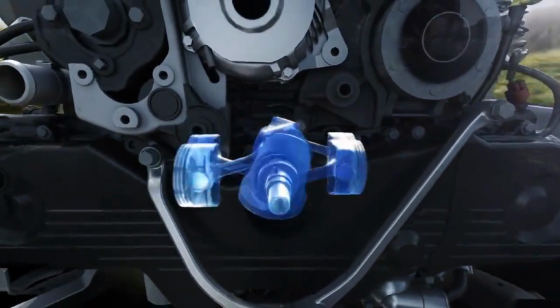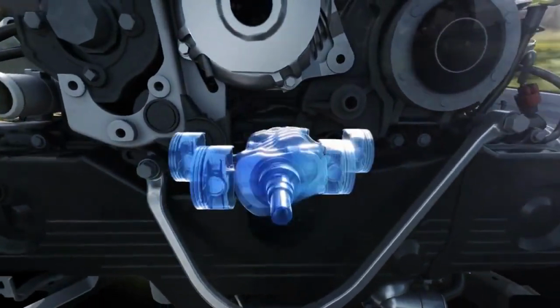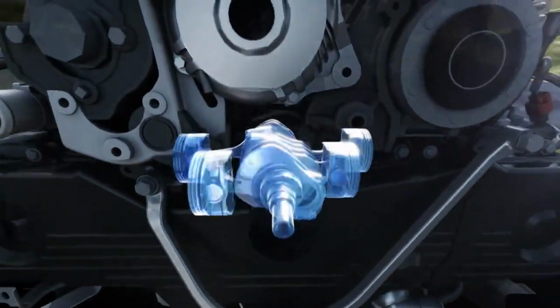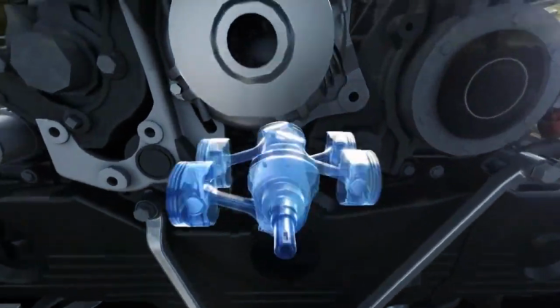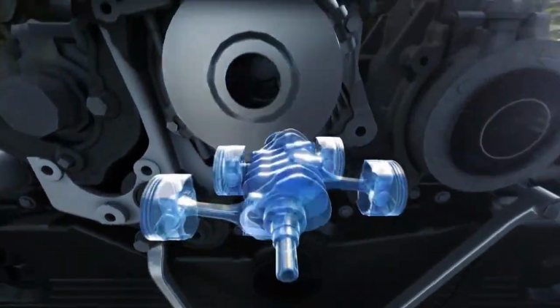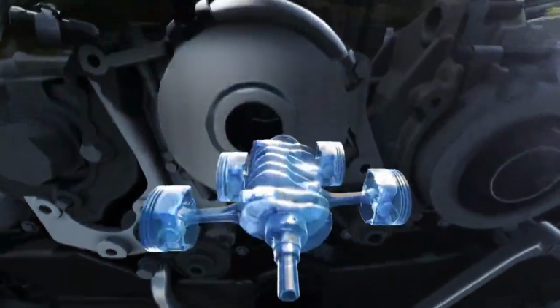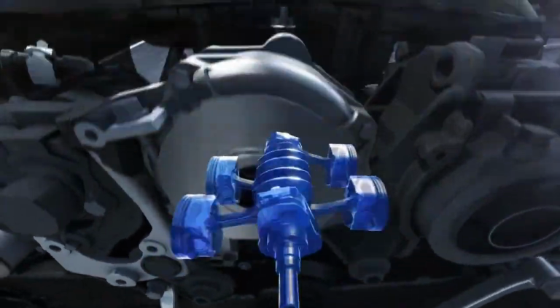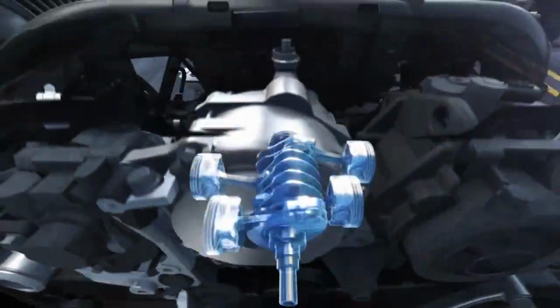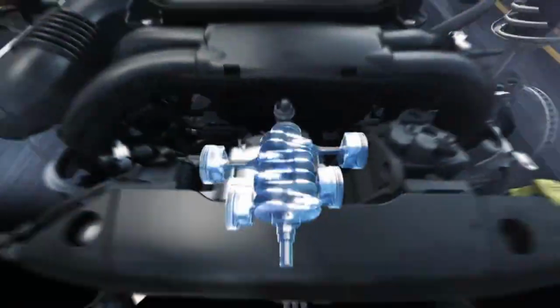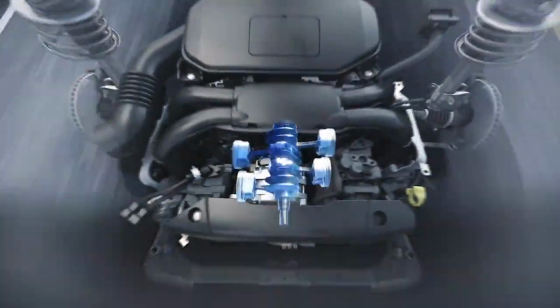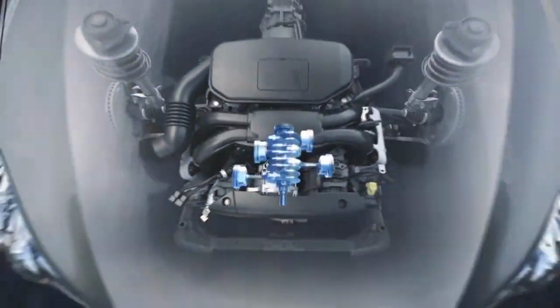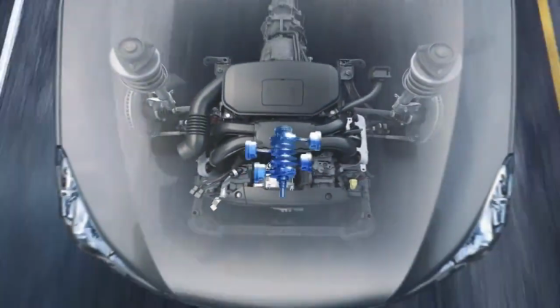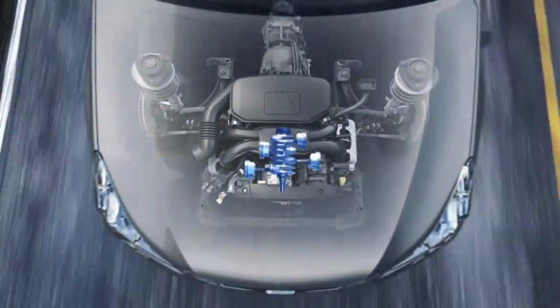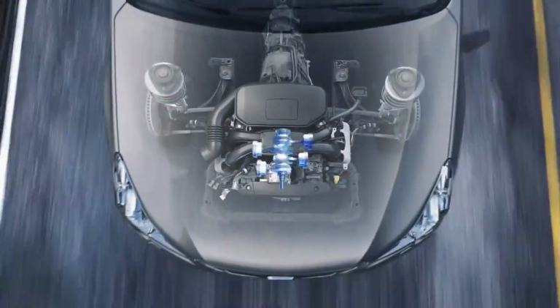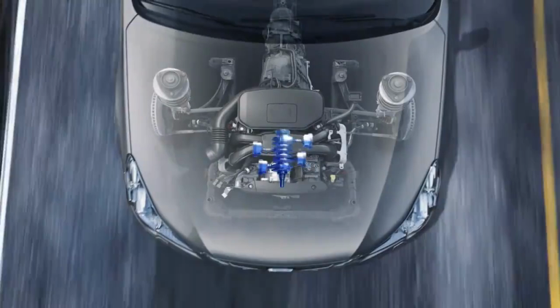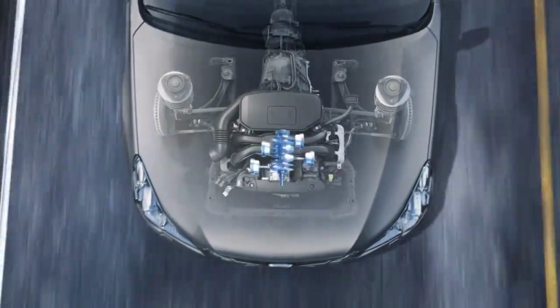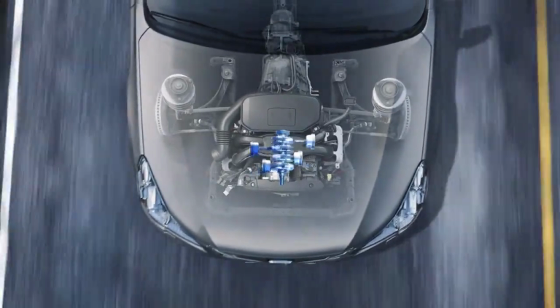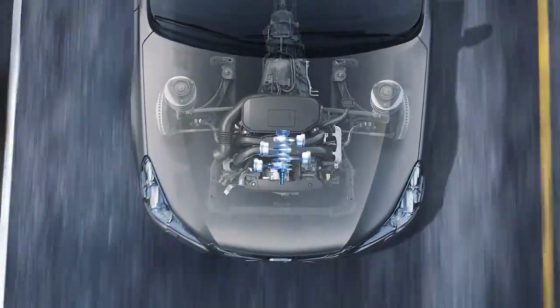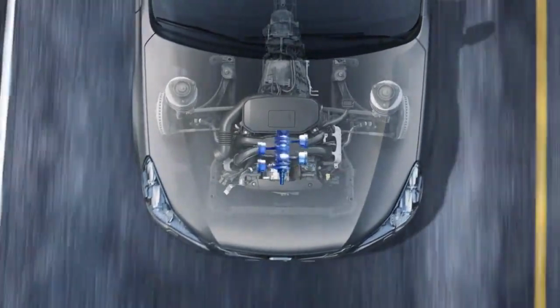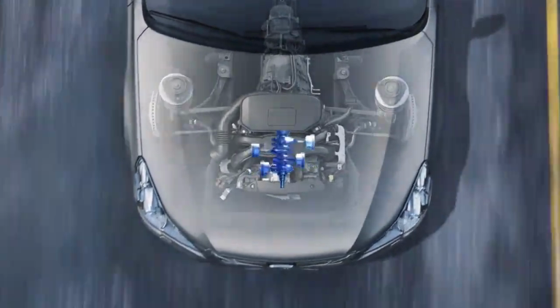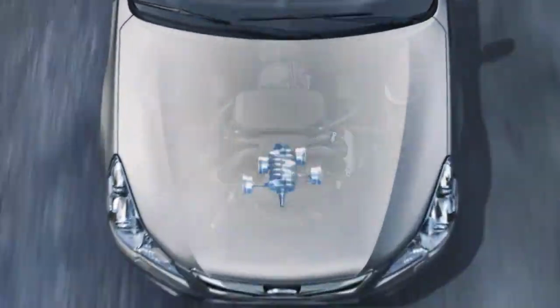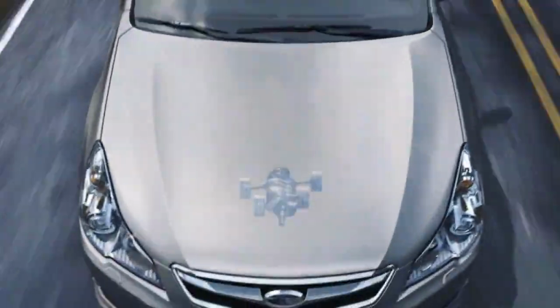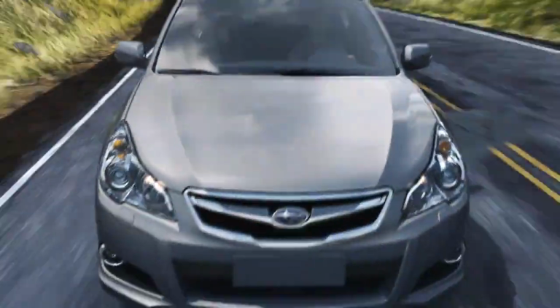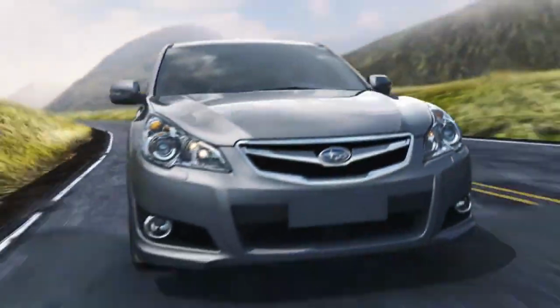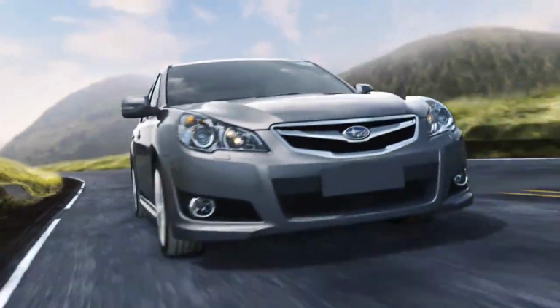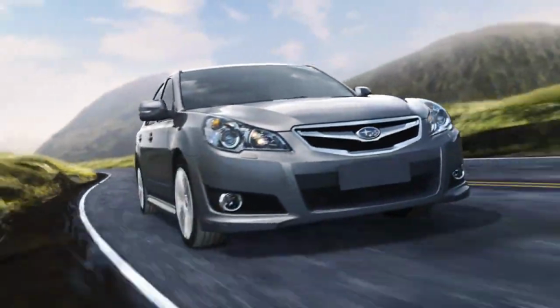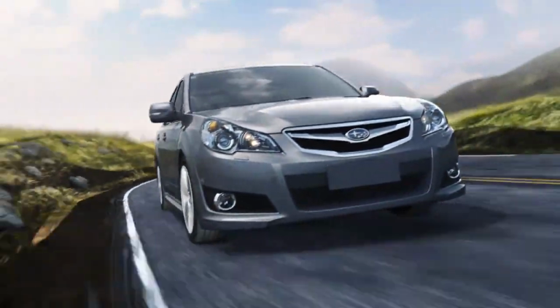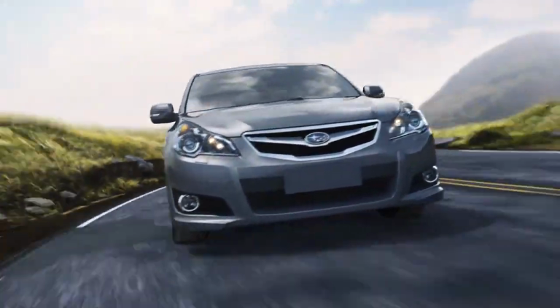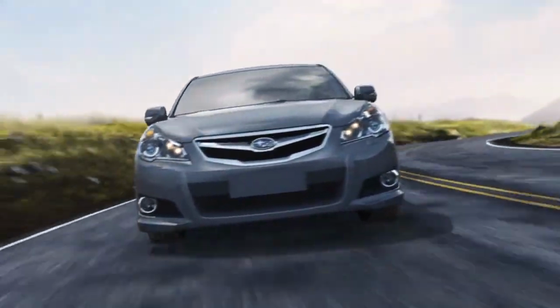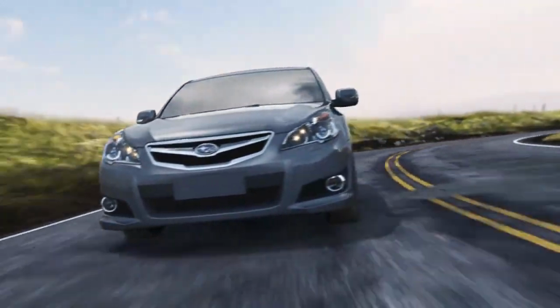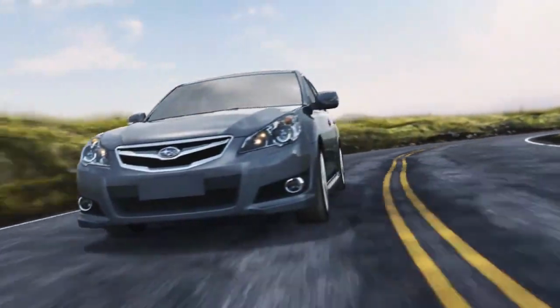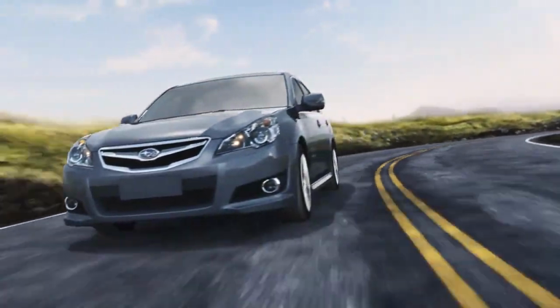Finally, we take advantage of this naturally balanced layout to align the engine symmetrically in the chassis for weight distribution that's more even, and agility that makes driving even more dynamic.